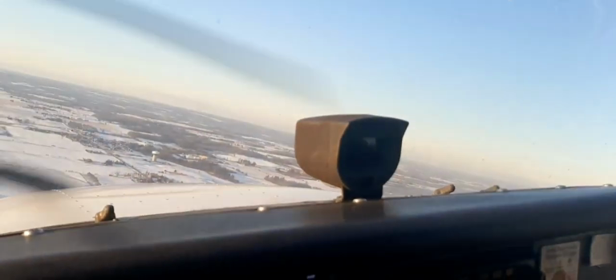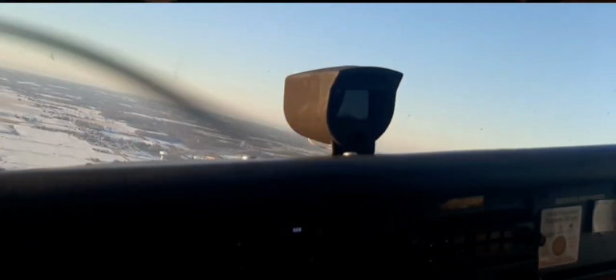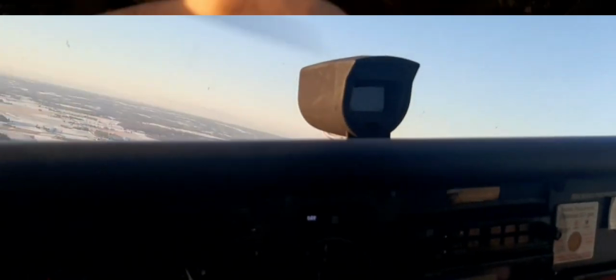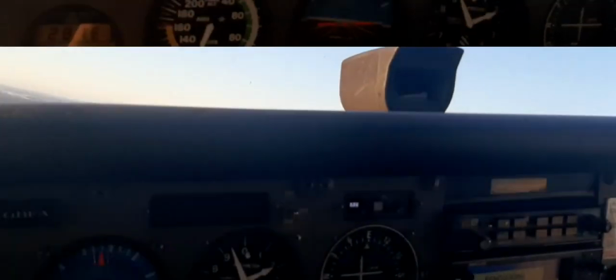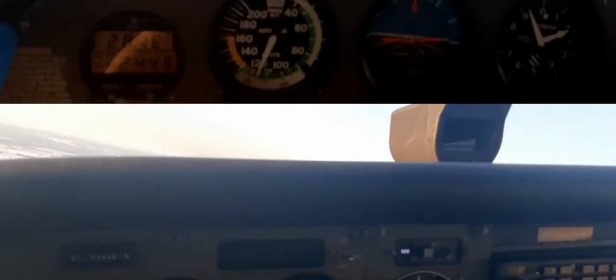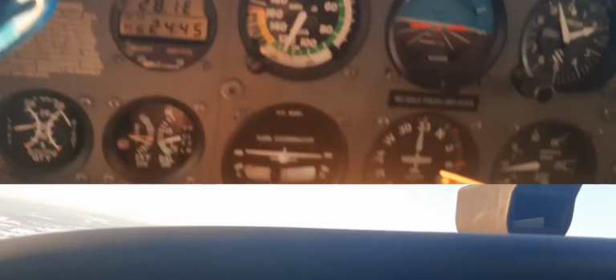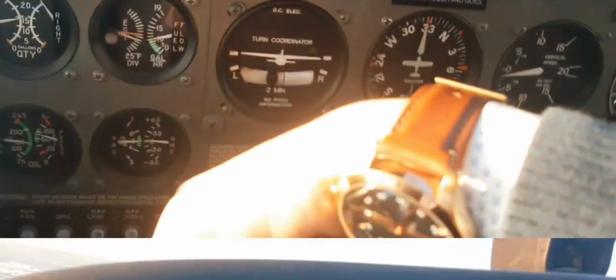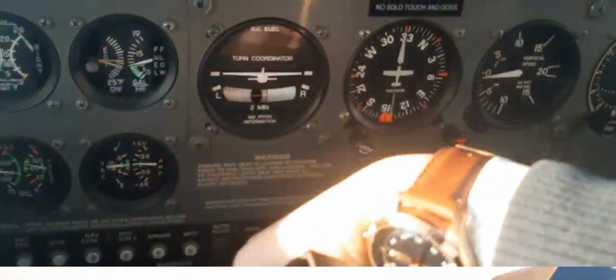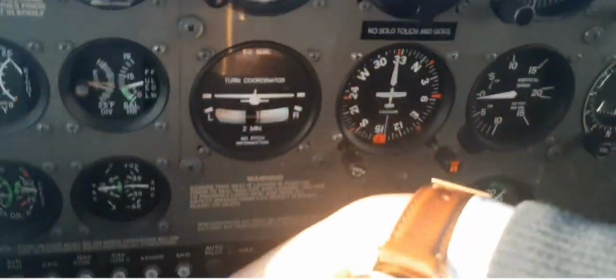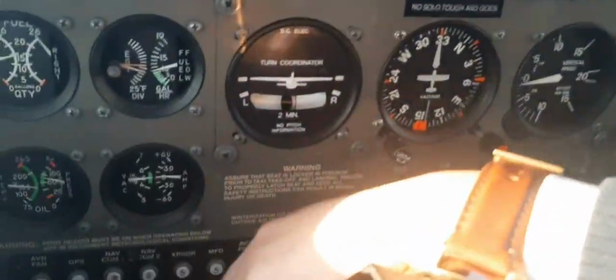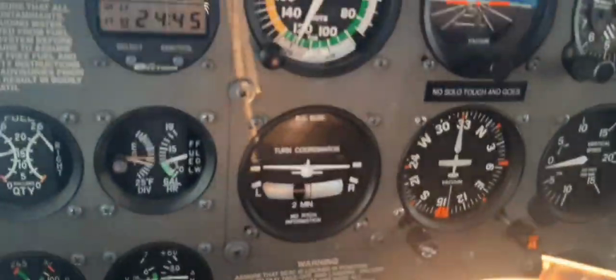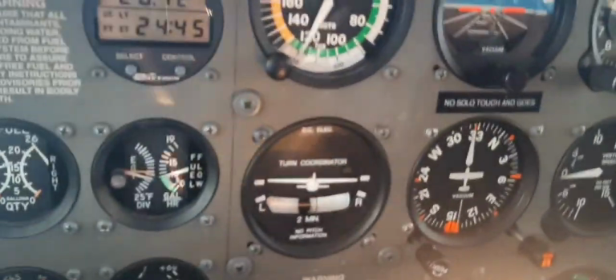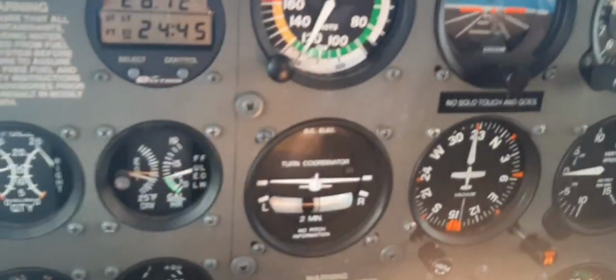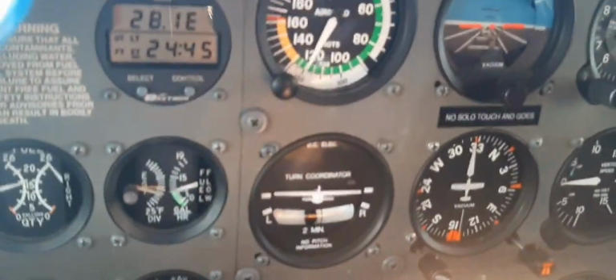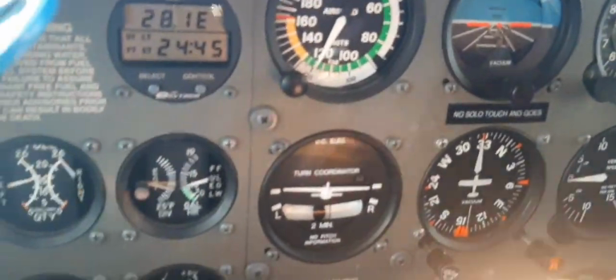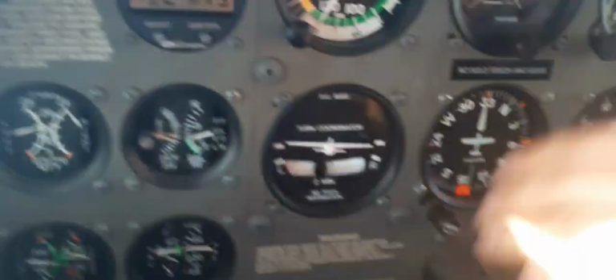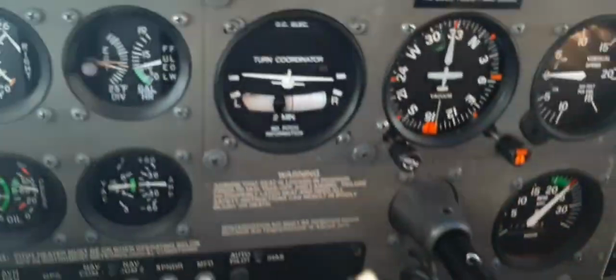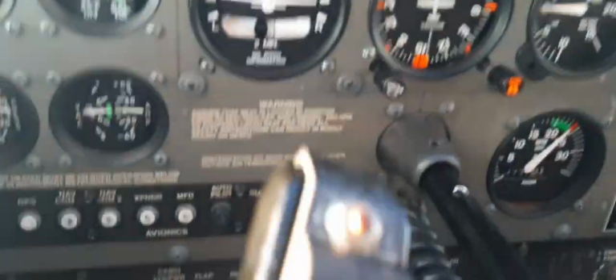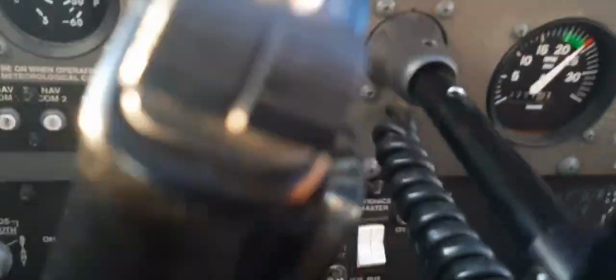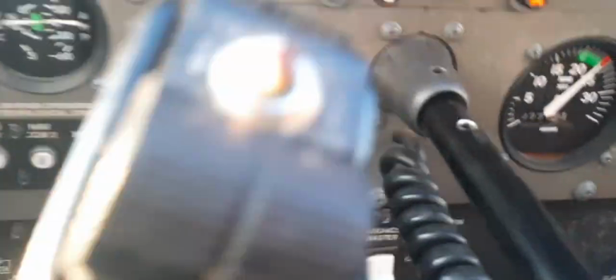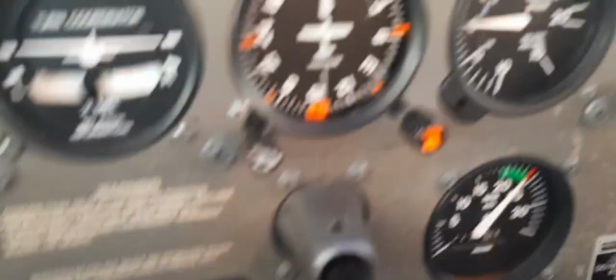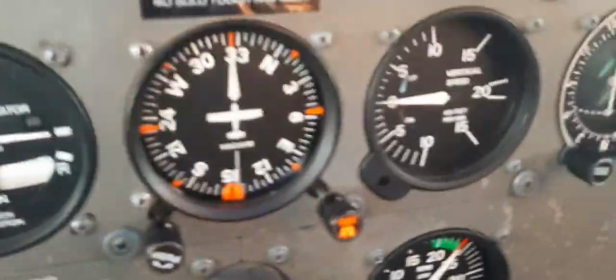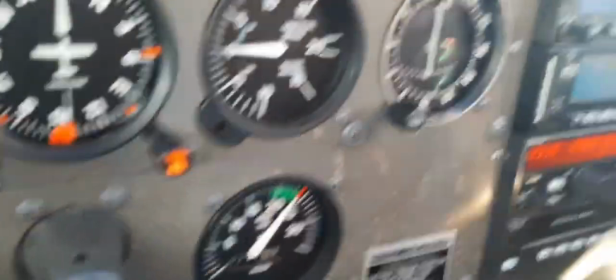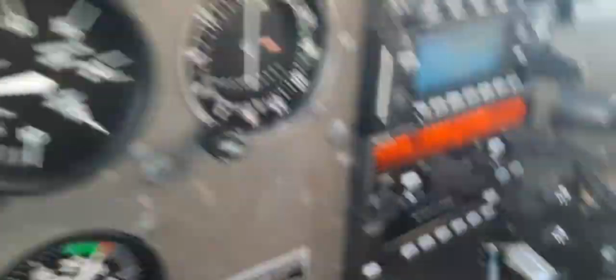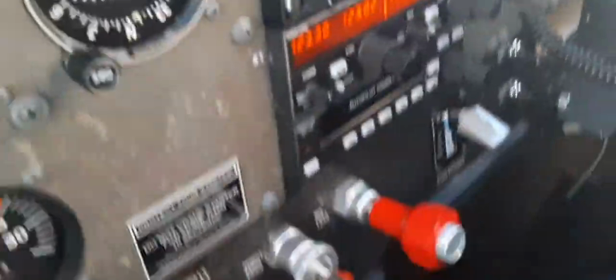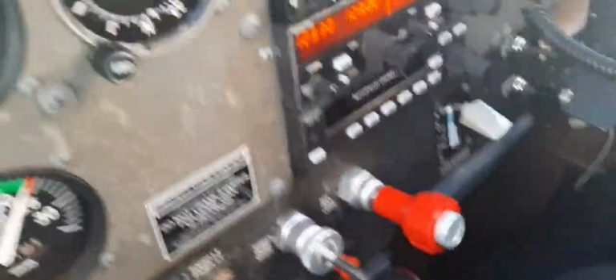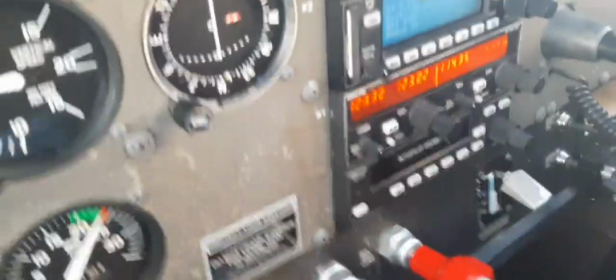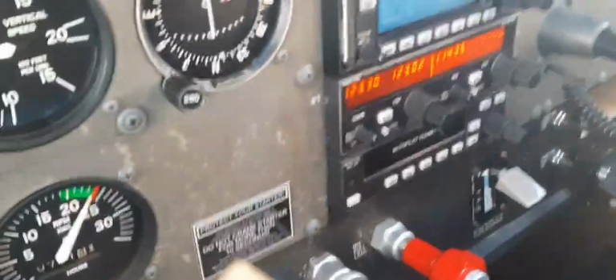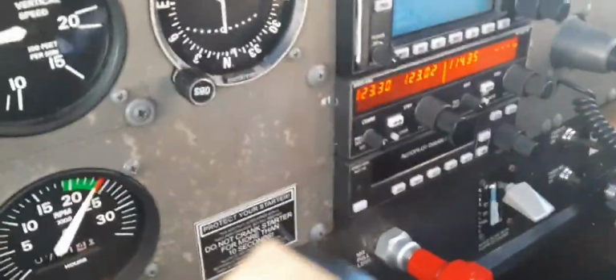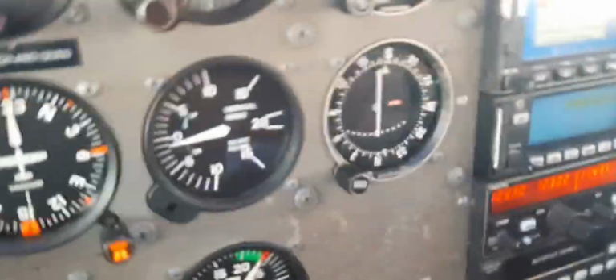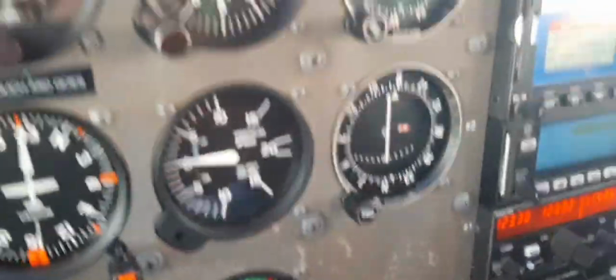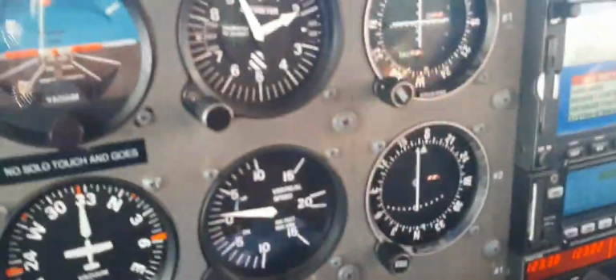Downwind checklist: EGSM is in the green, mags on both, master is on, fuel pump off, lights as required, mixture is rich, fuel shuttle valve is in, fuel selector is on both, and brakes — check for pressure power.